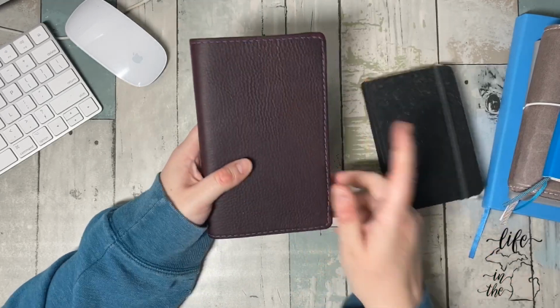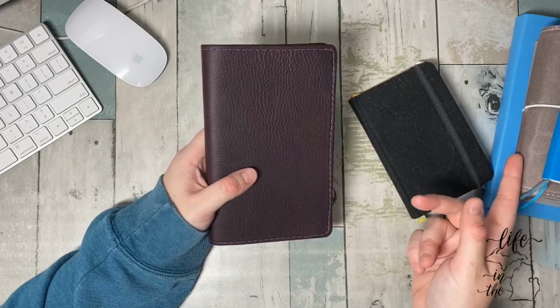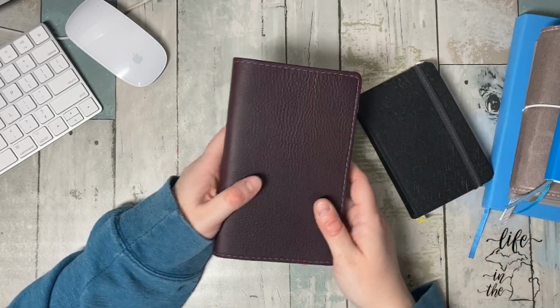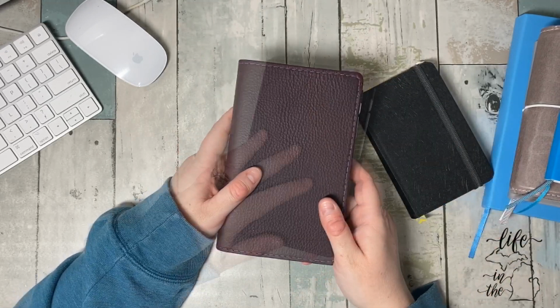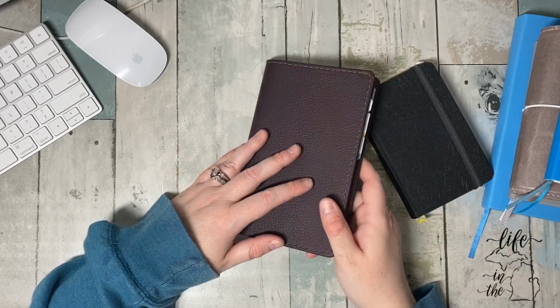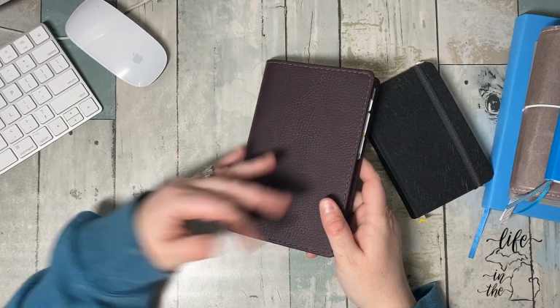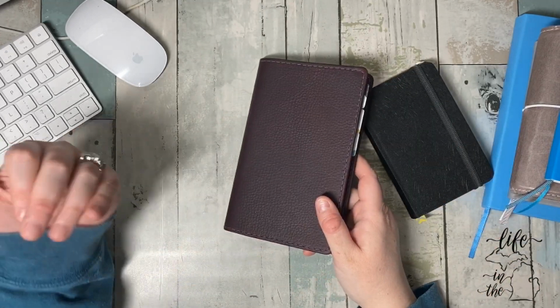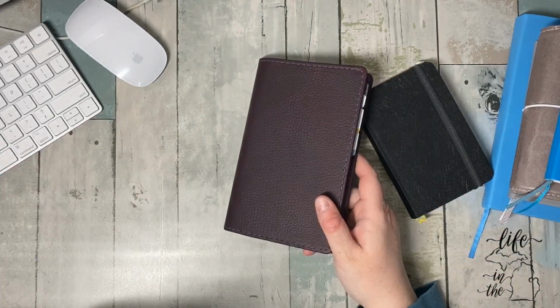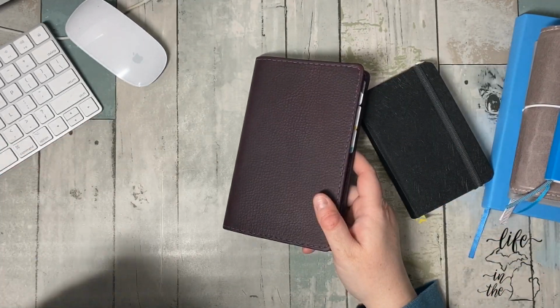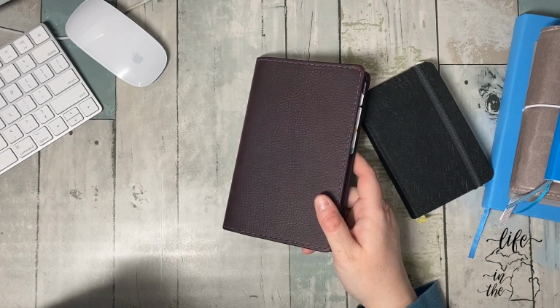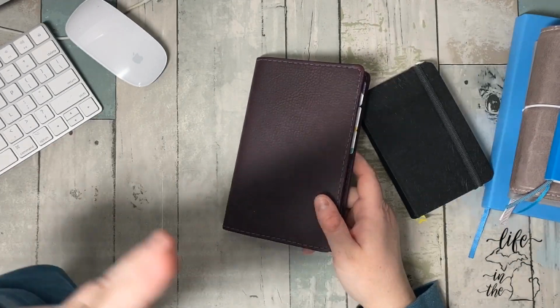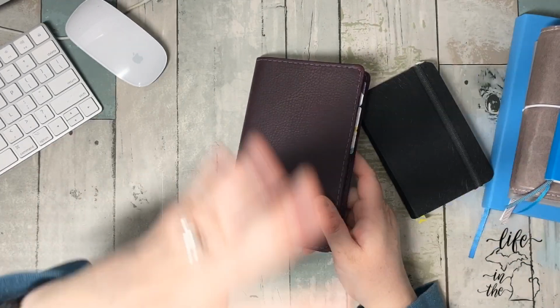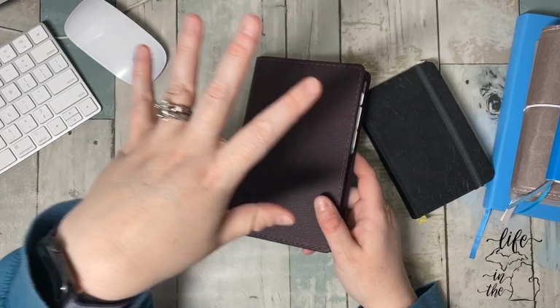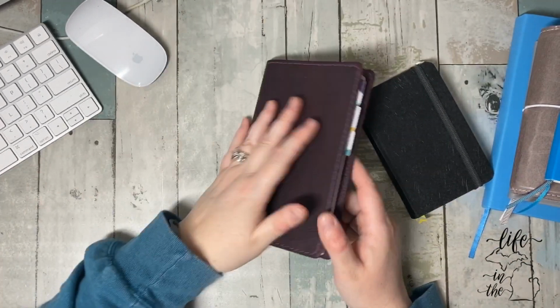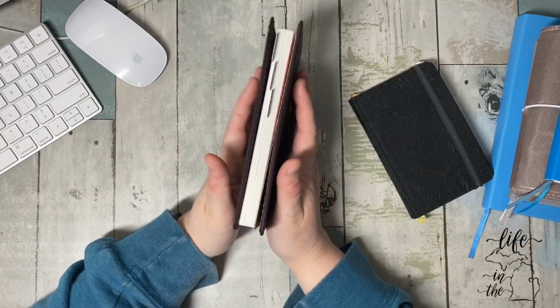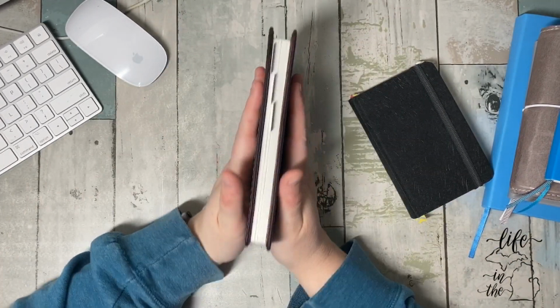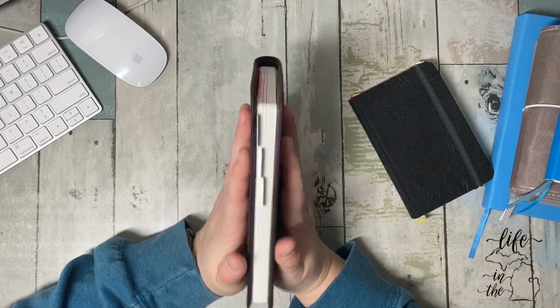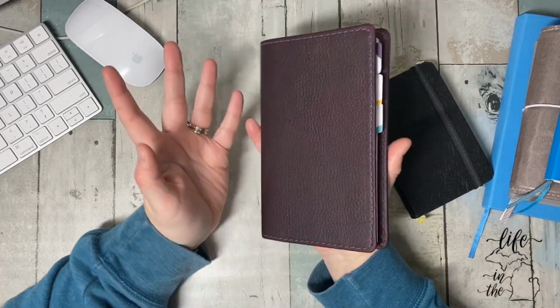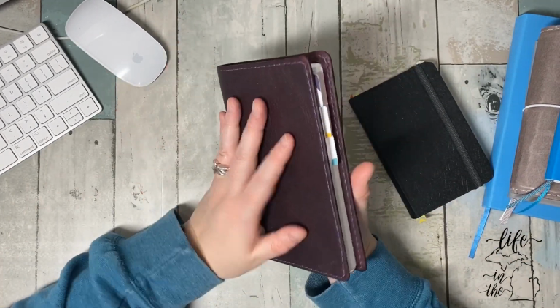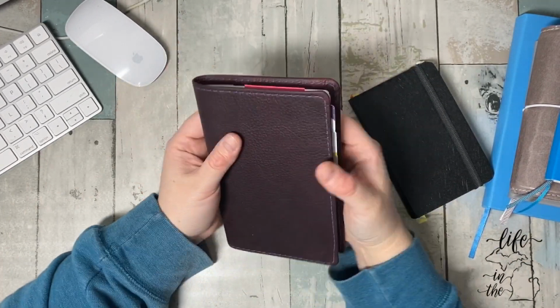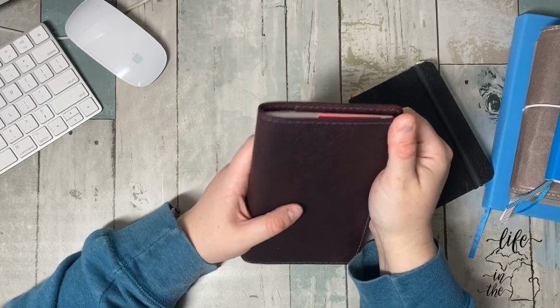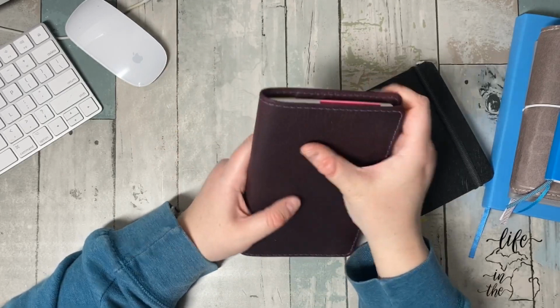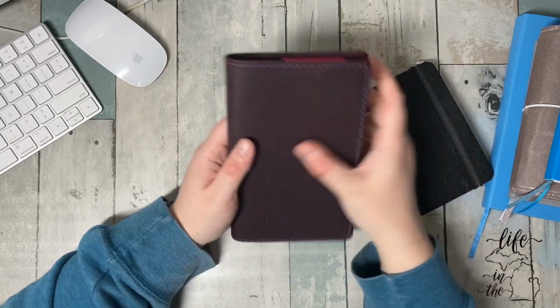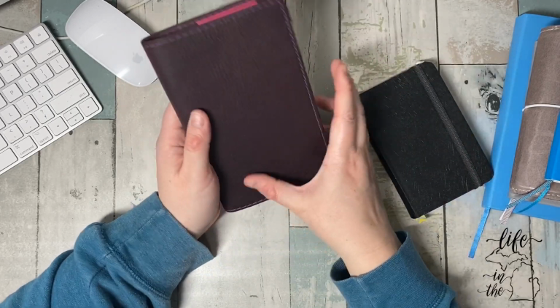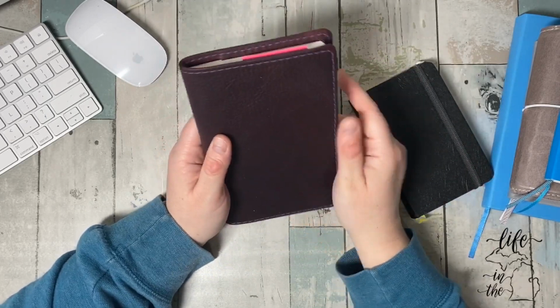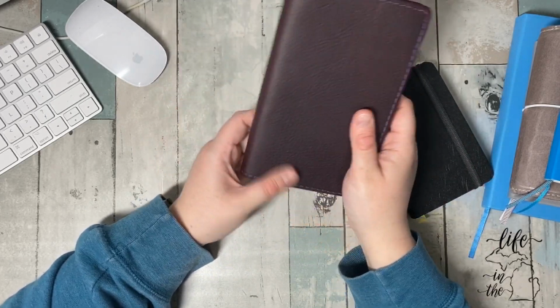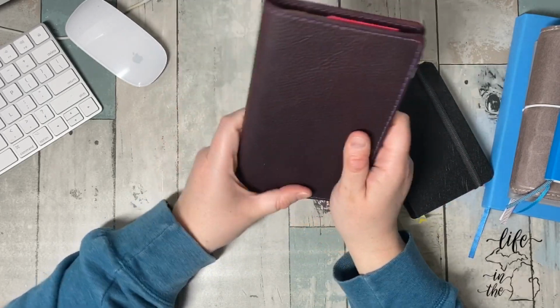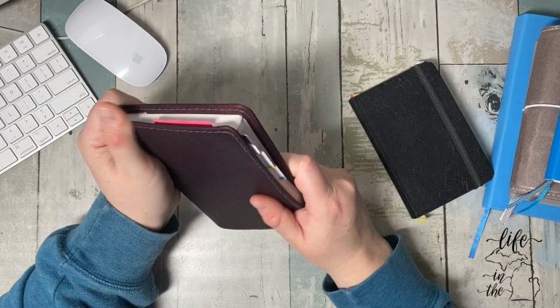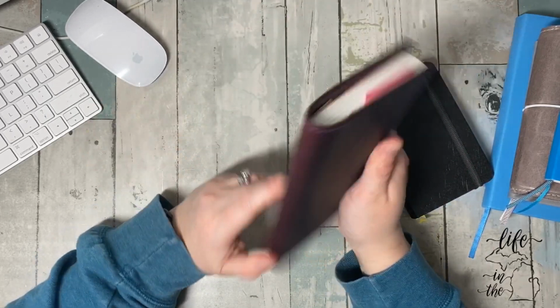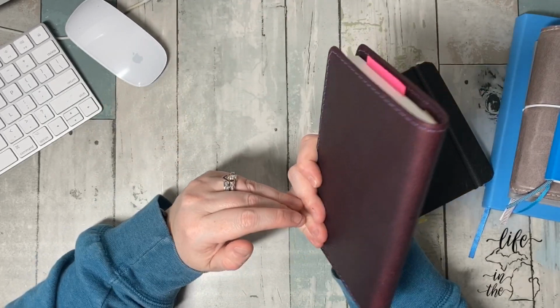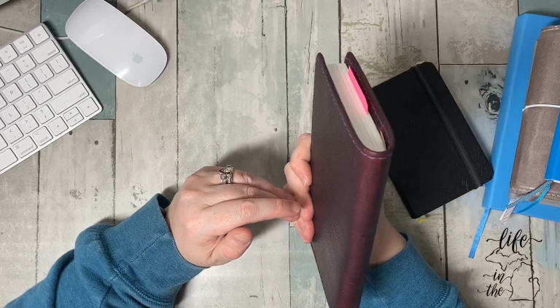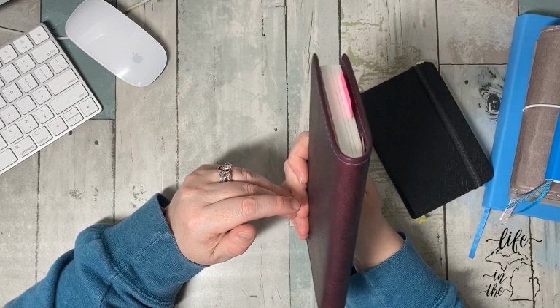I've got a Foxy here, a Motrum over there, I have my own covers — I have a variety. But I've always looked at Chic Sparrow and thought they looked beautiful and never gotten one. I finally broke down and spent my birthday money to get this, and I love it.